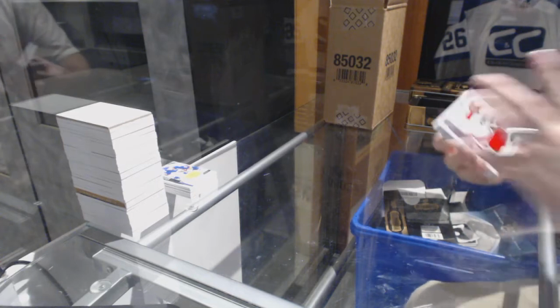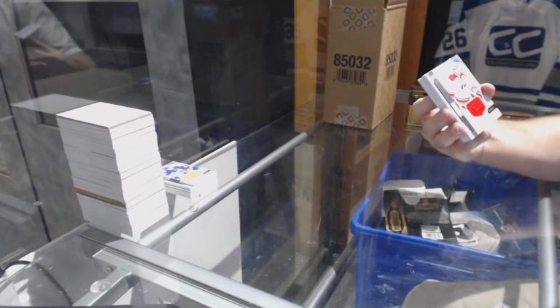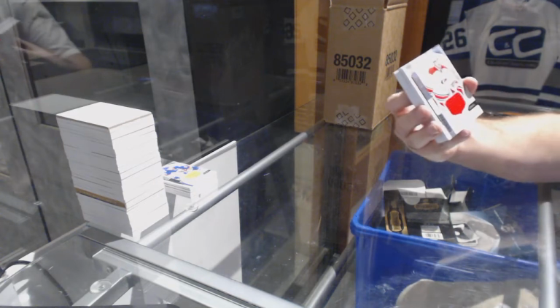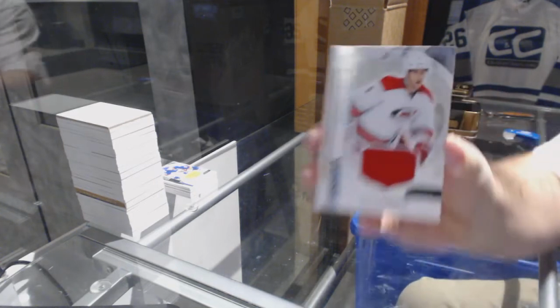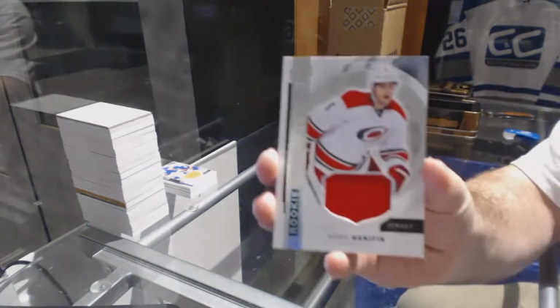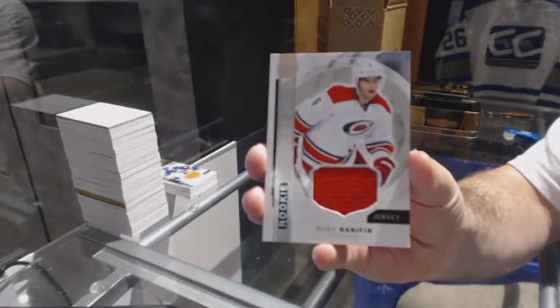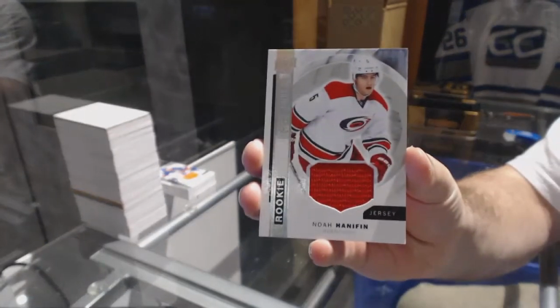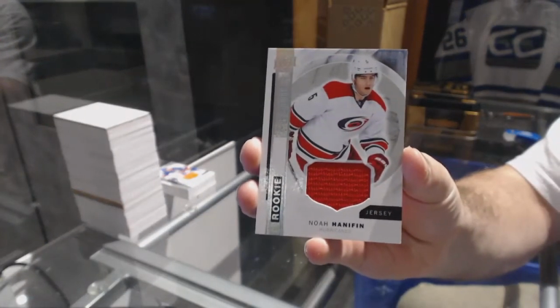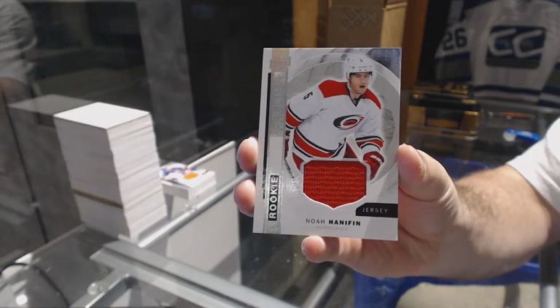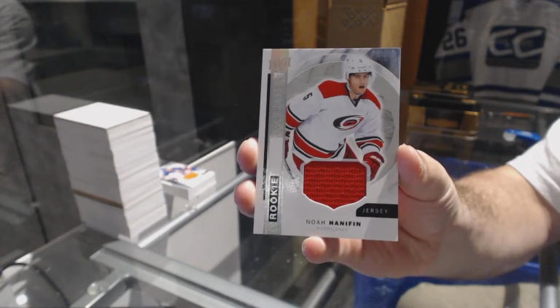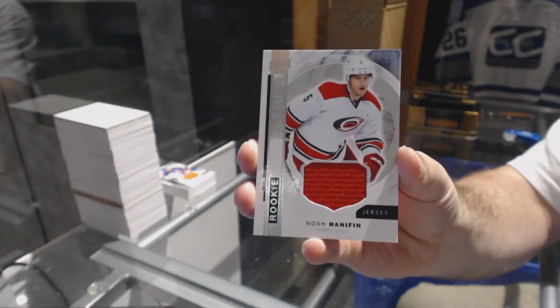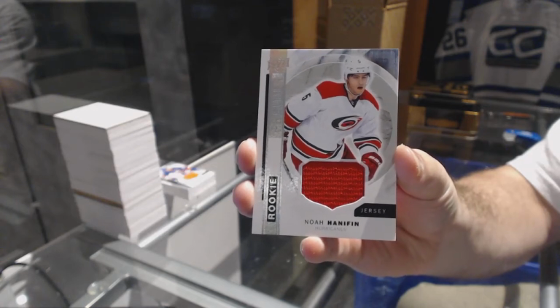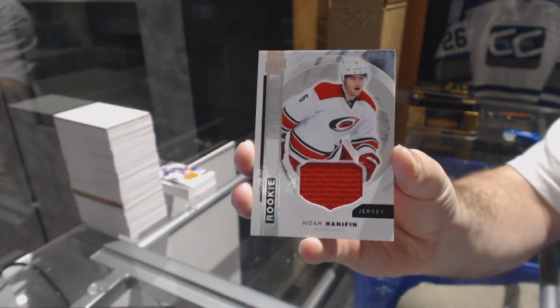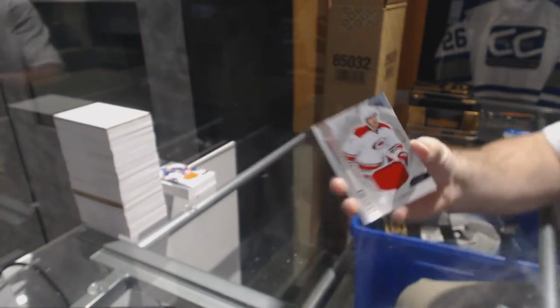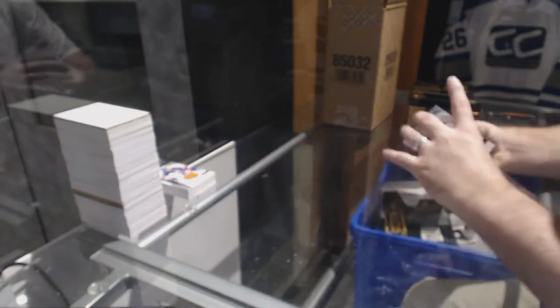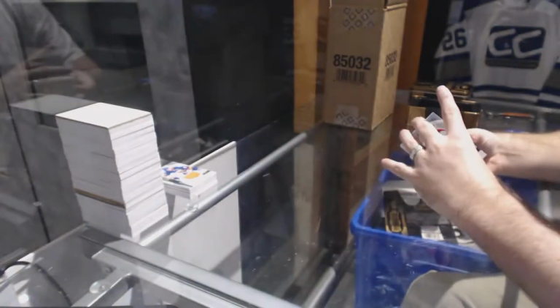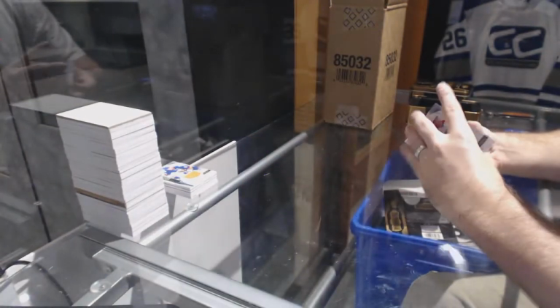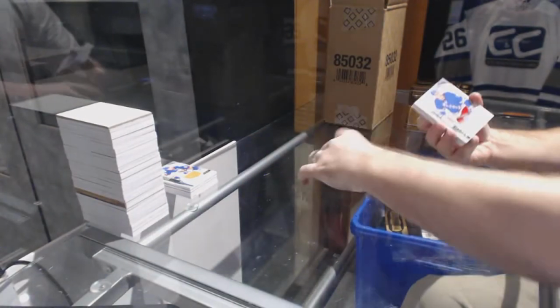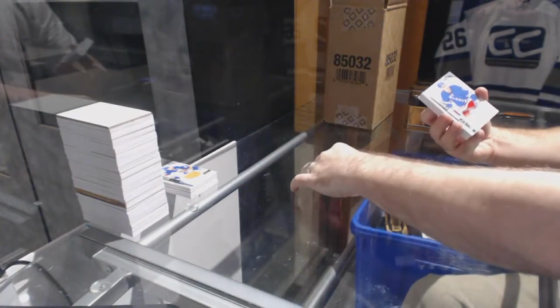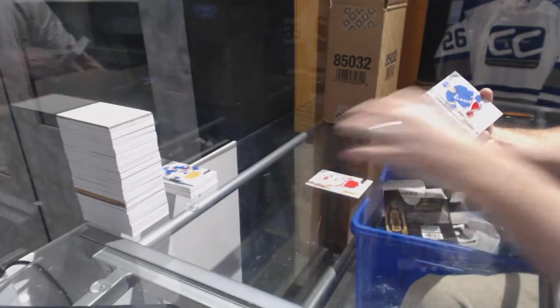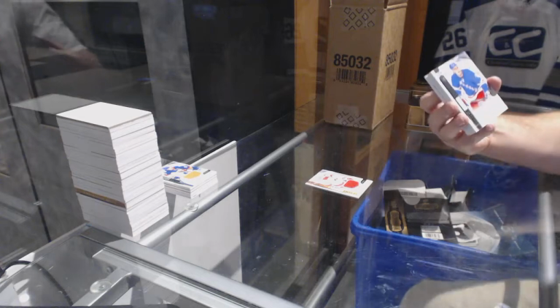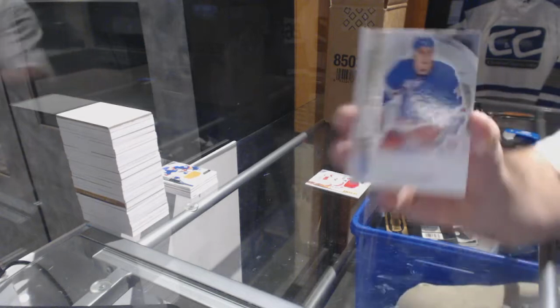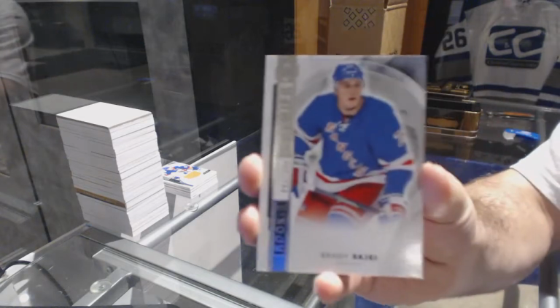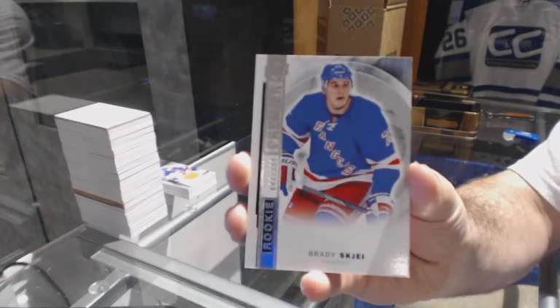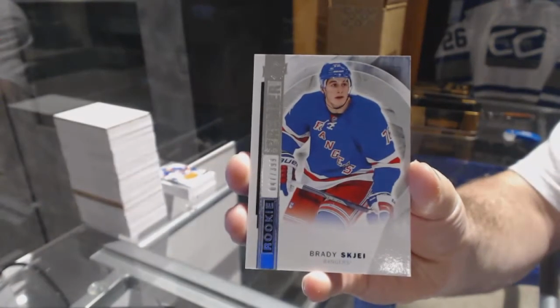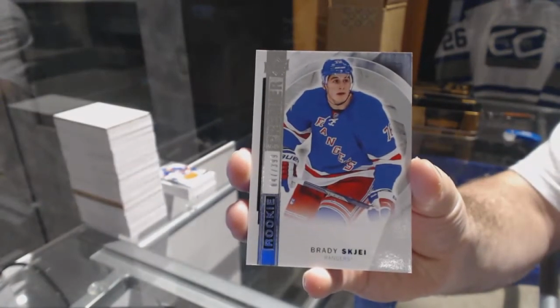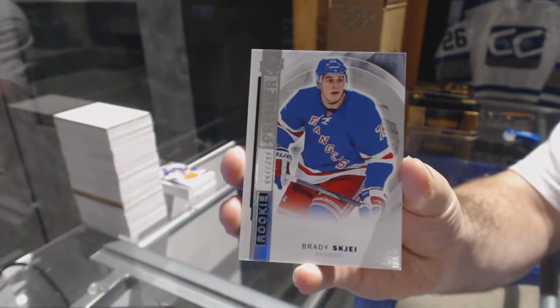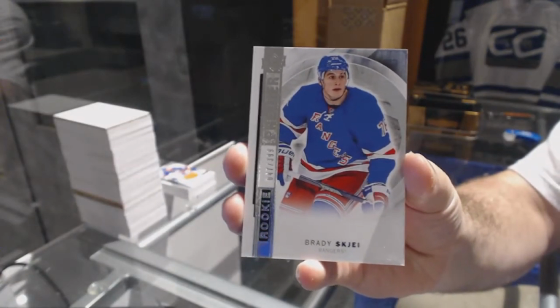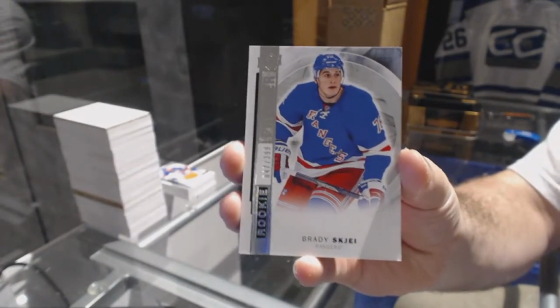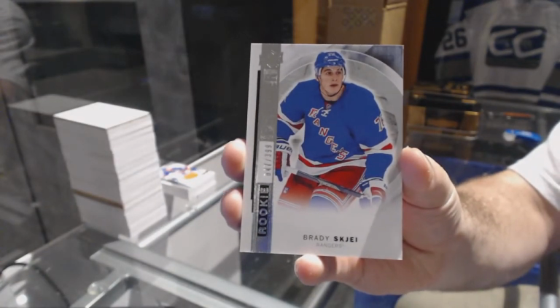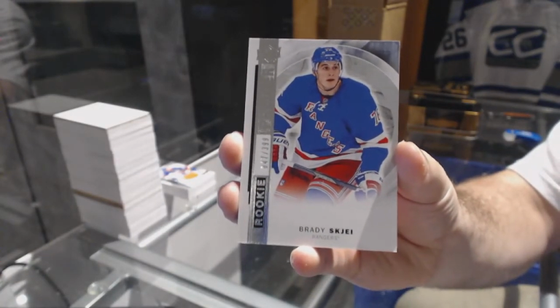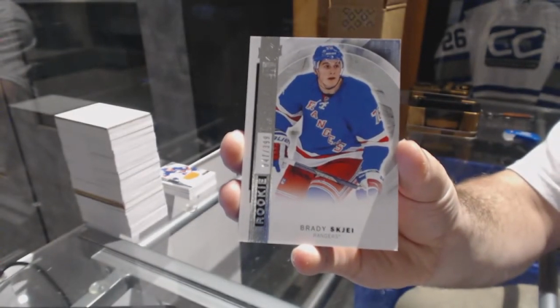We've got for the Carolina Hurricanes rookie jersey, Noah Hanafin. Base. We've got for the Rangers a /399, Brady Skea. I'm doing that as these ones because that's part of the base set.